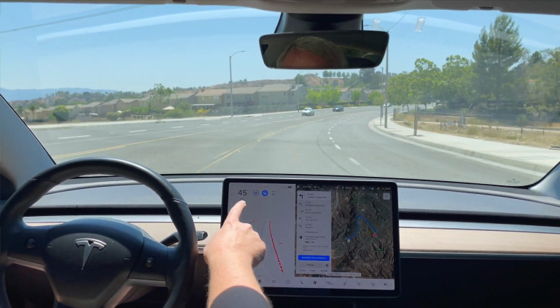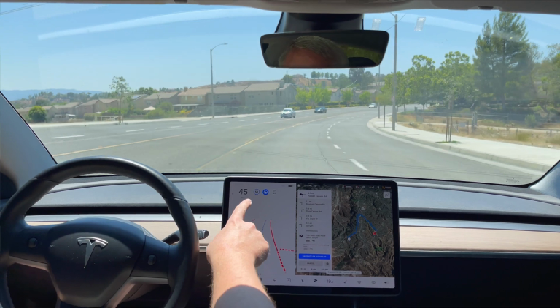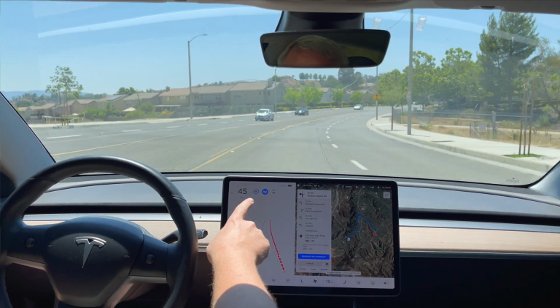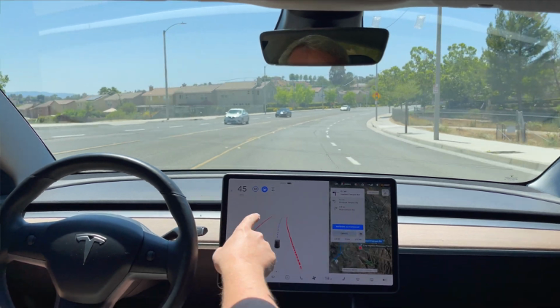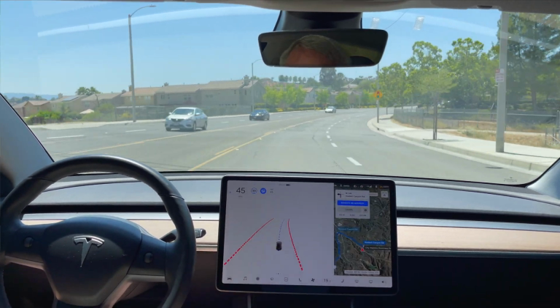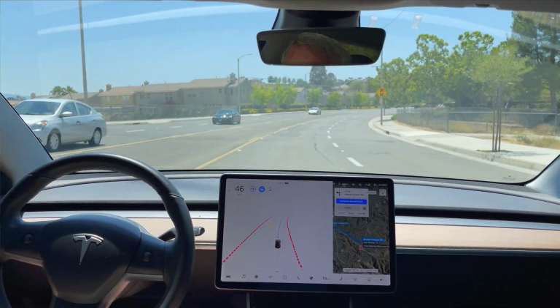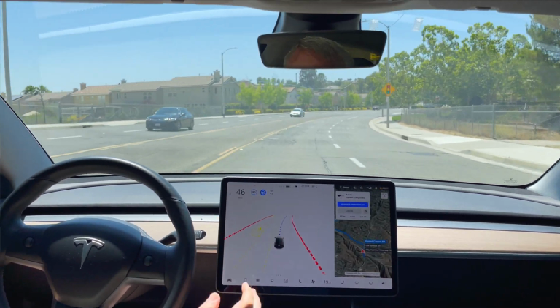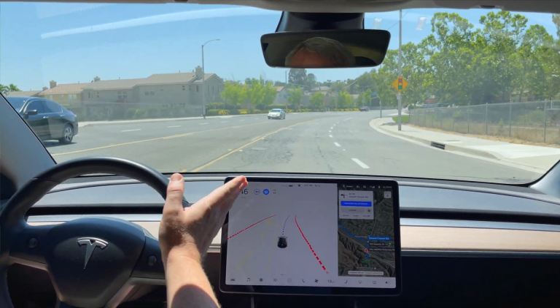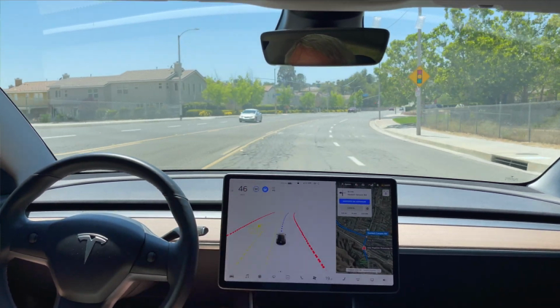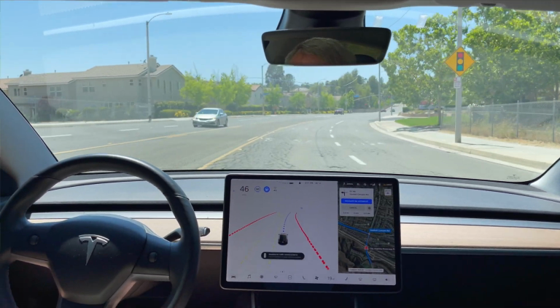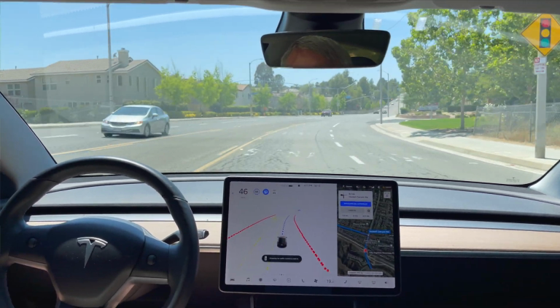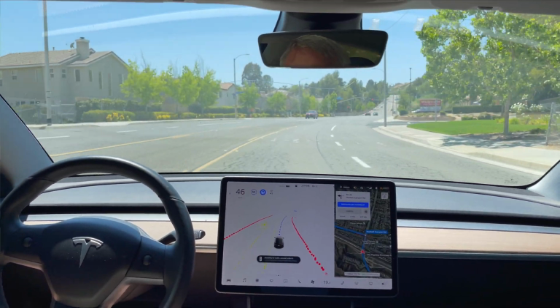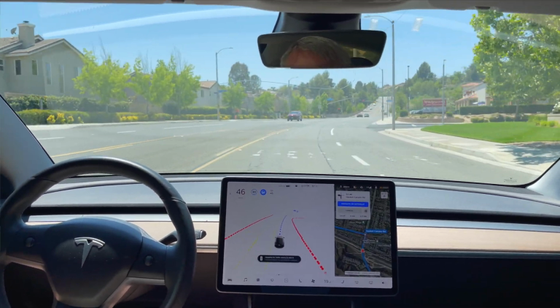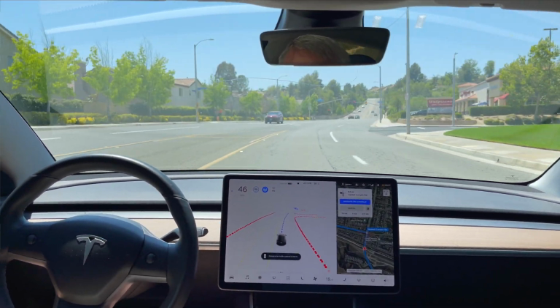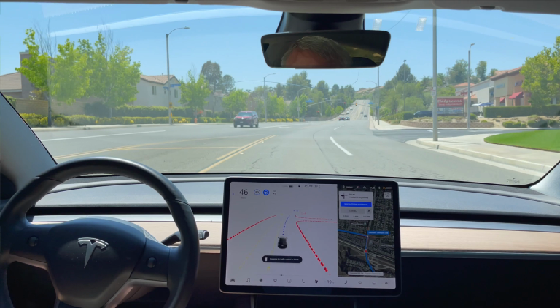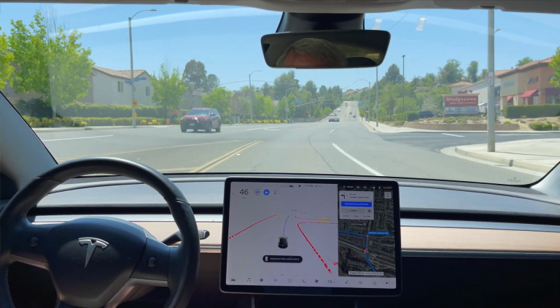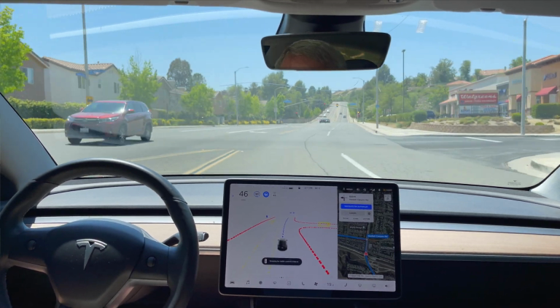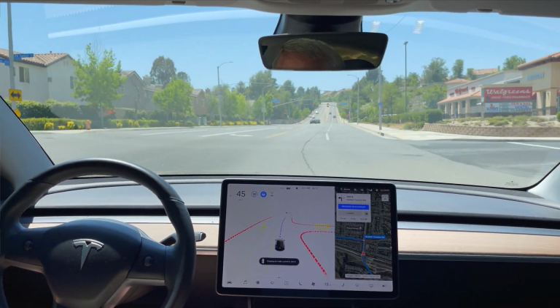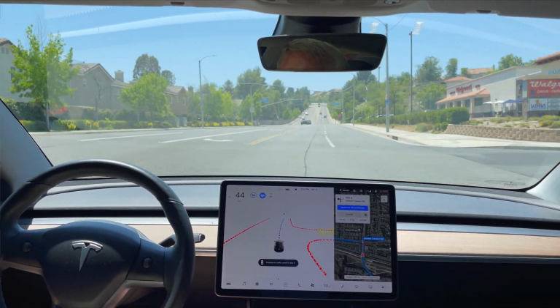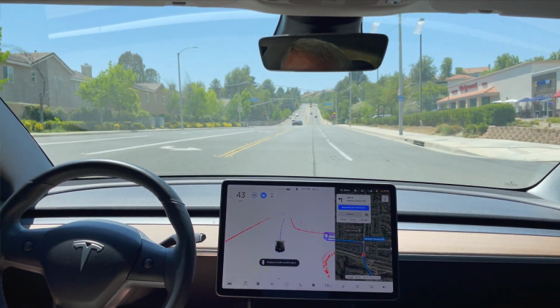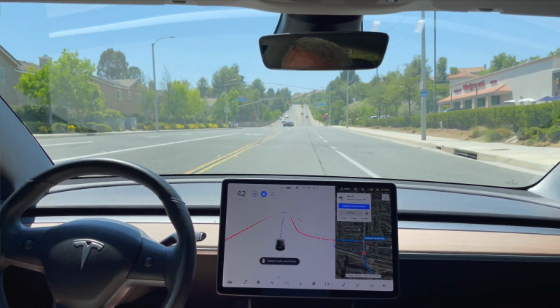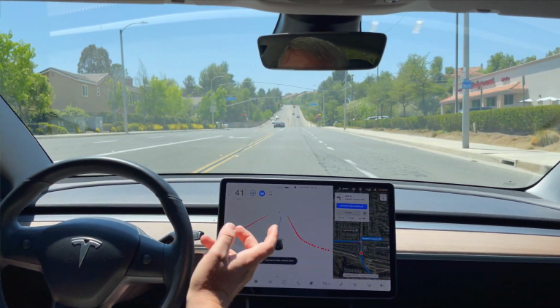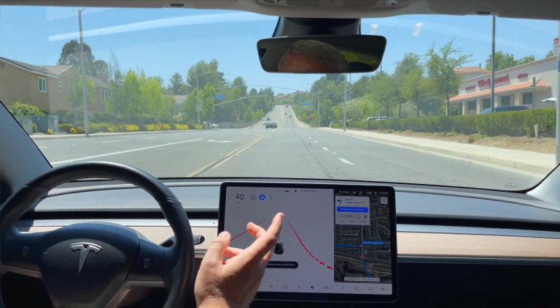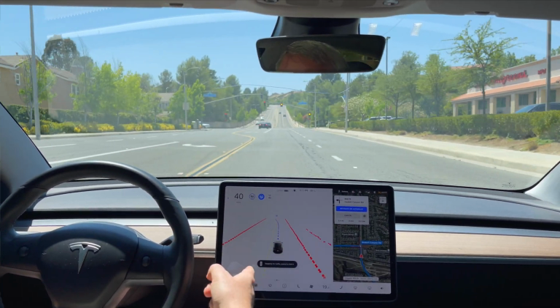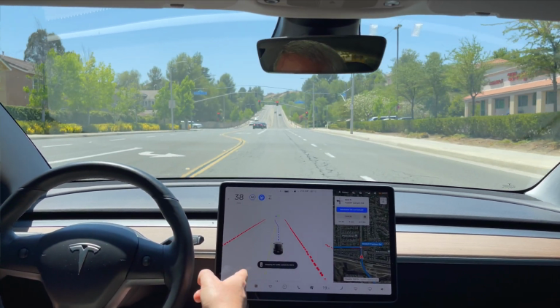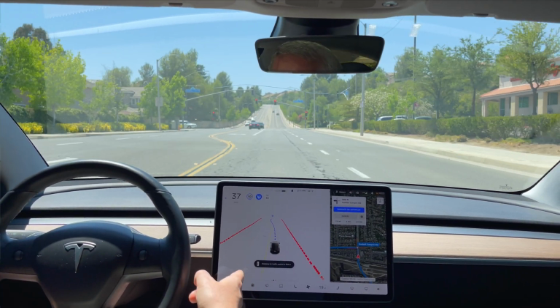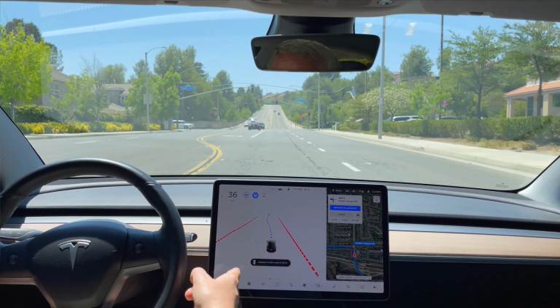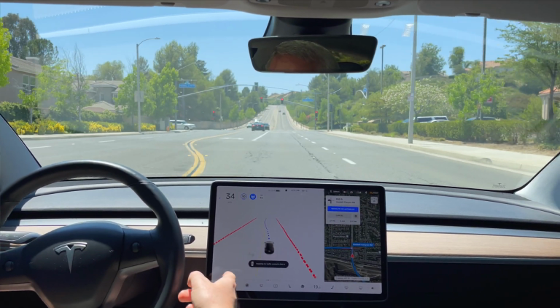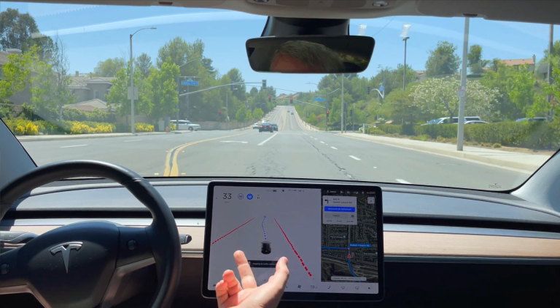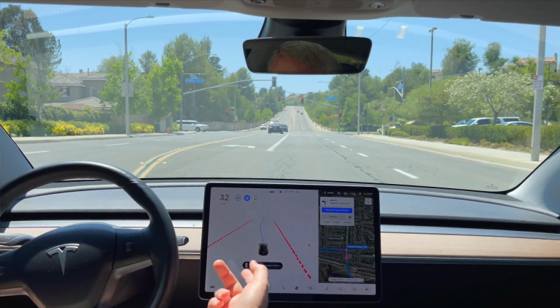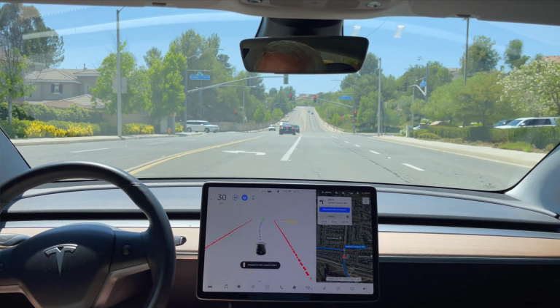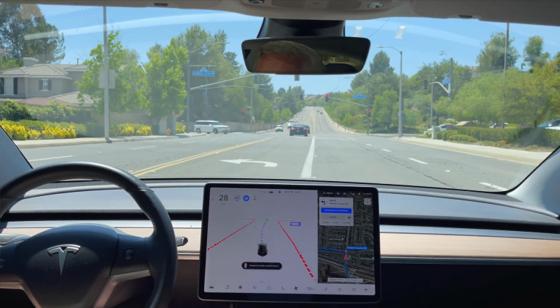It slows for the turns a lot — doesn't take the turn. It could take it at 50, but it slows a little bit. Left turn signal should come on. I think this time would be interesting.